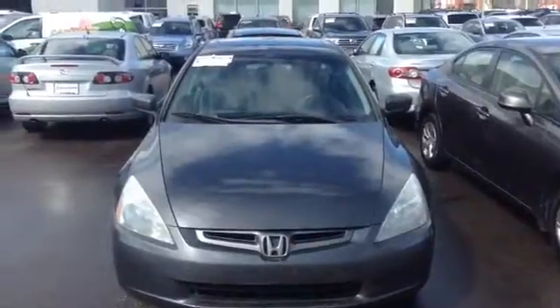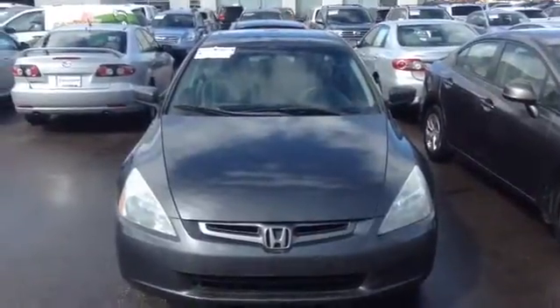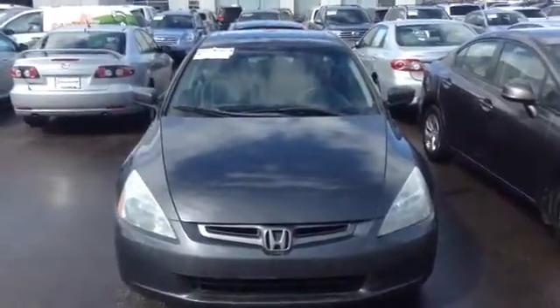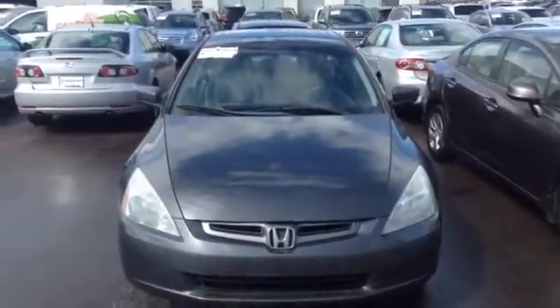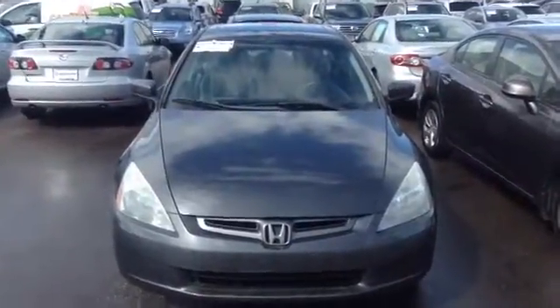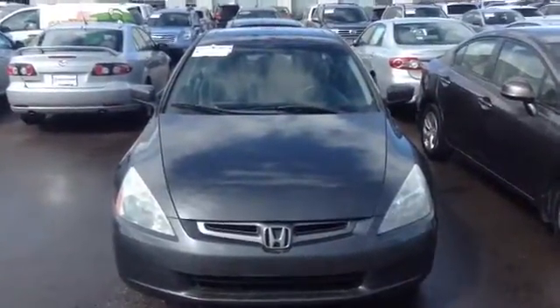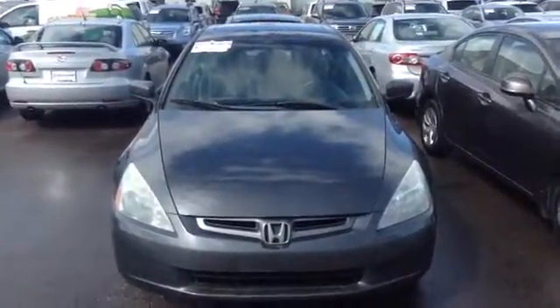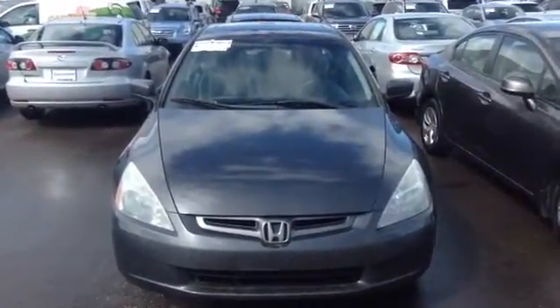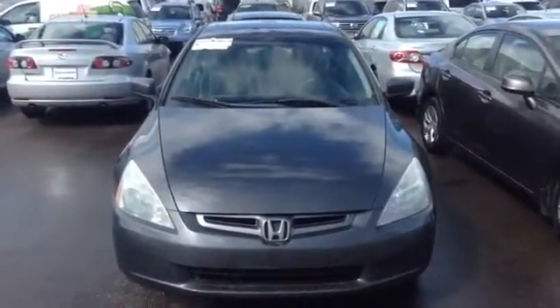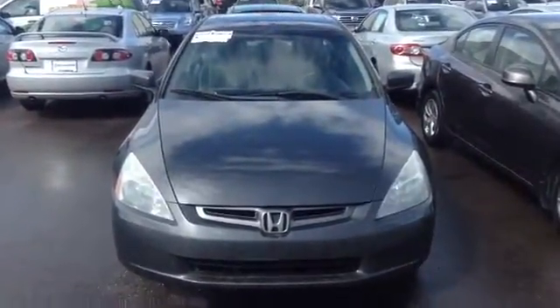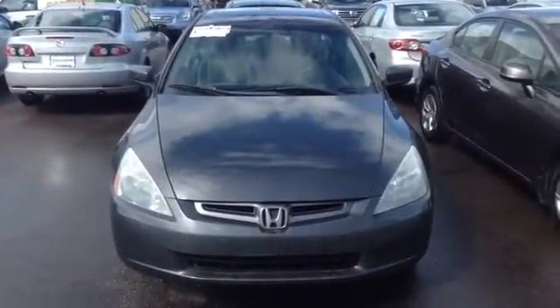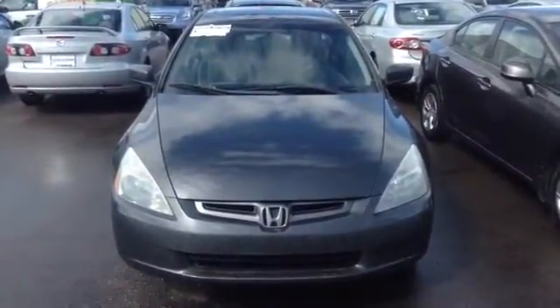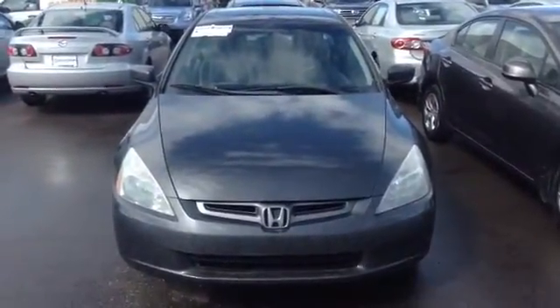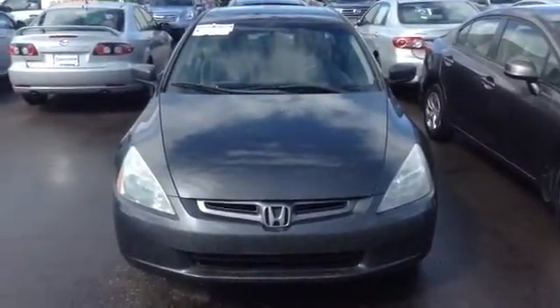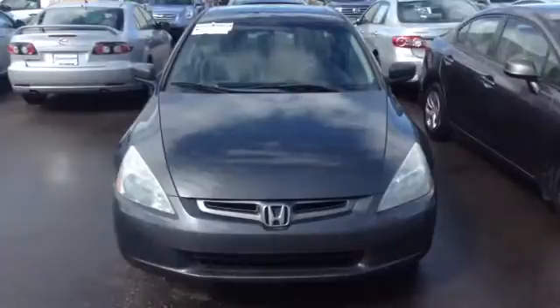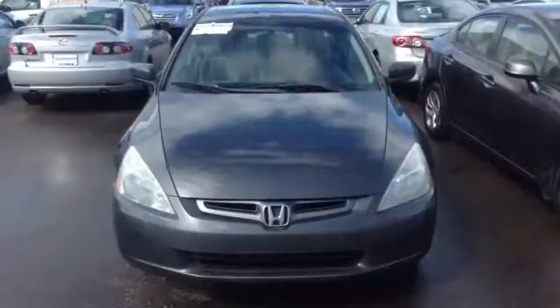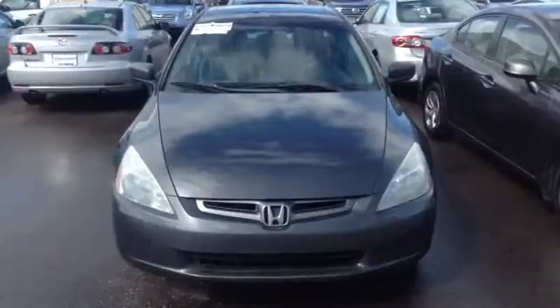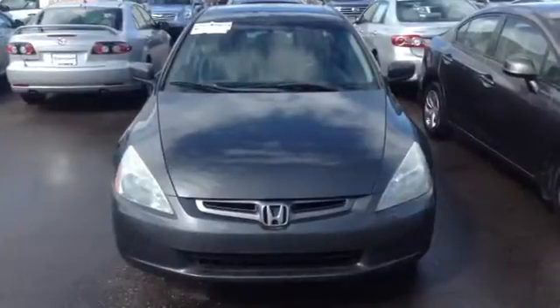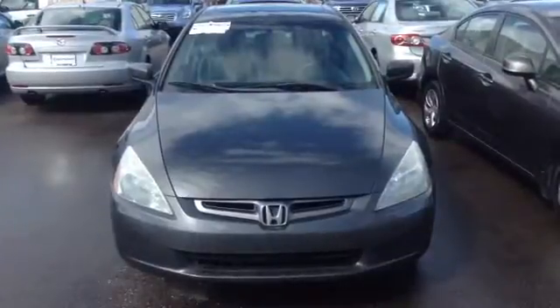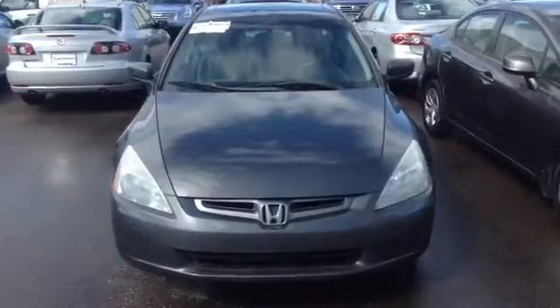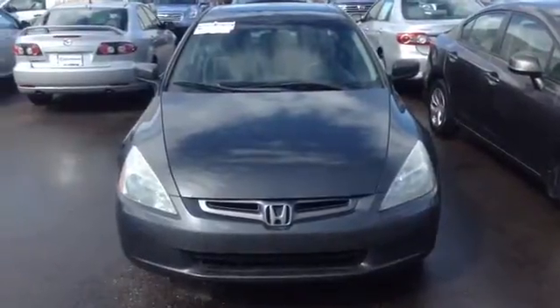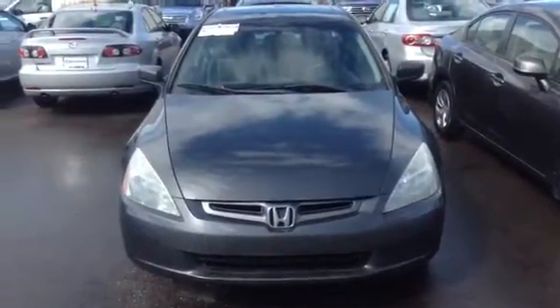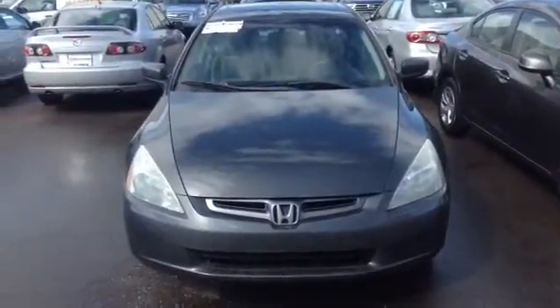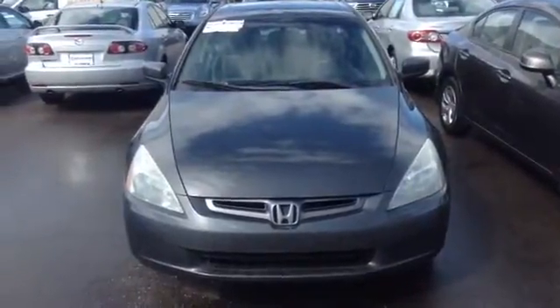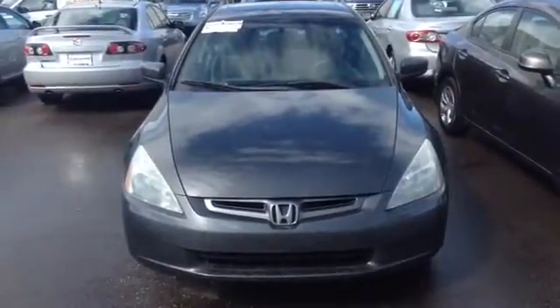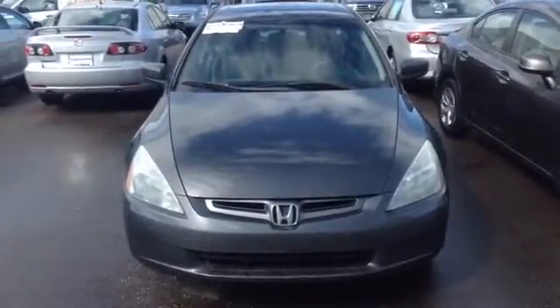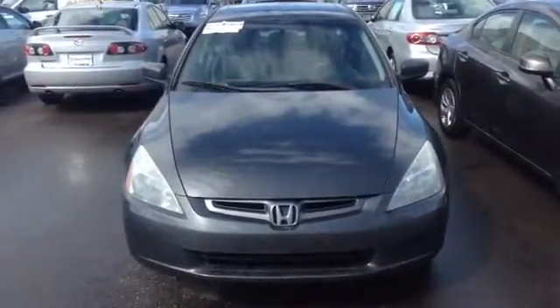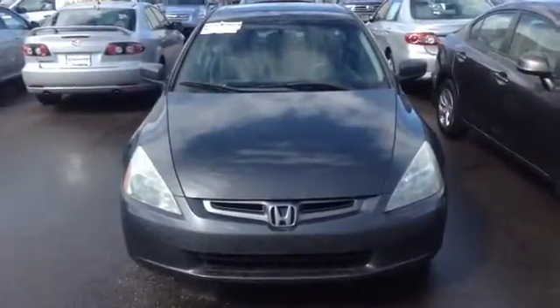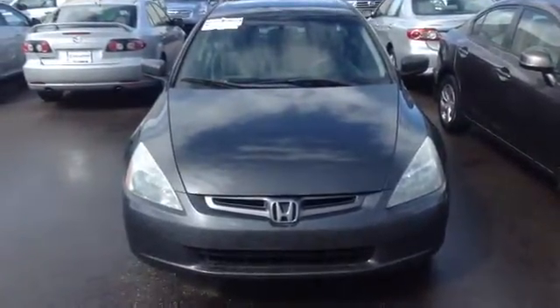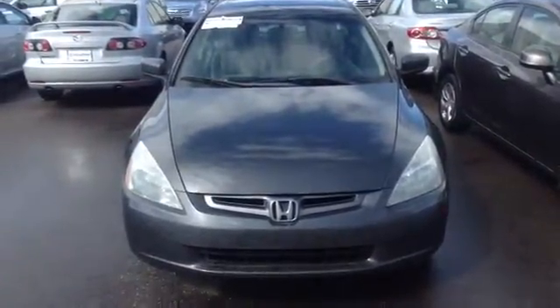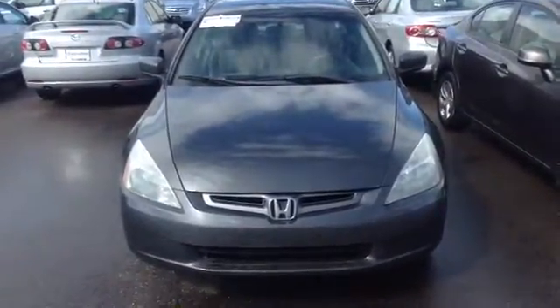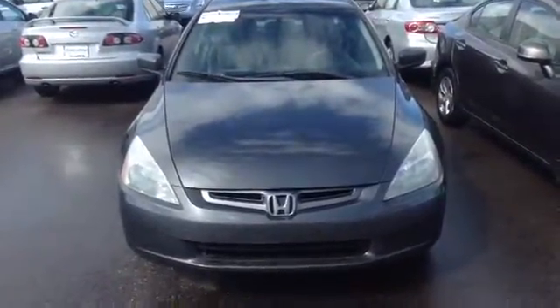Hello, I'm Josh over at Schomp Honda. I know we've been conversing a bit back and forth via email. I just wanted to send you a quick video of the 2004 Accord.